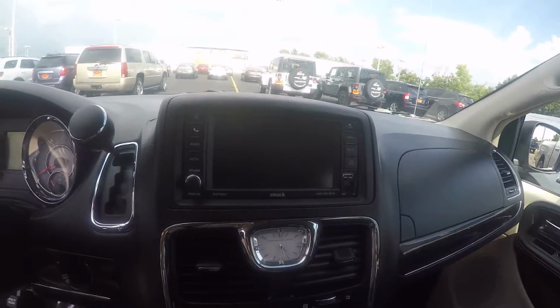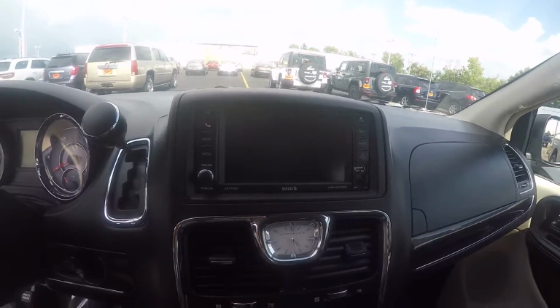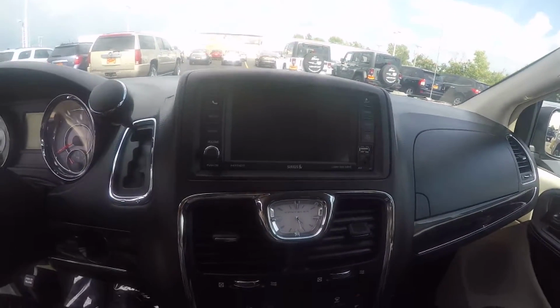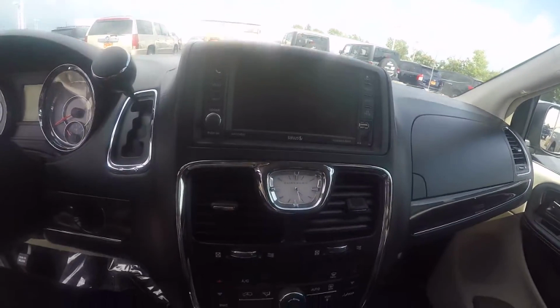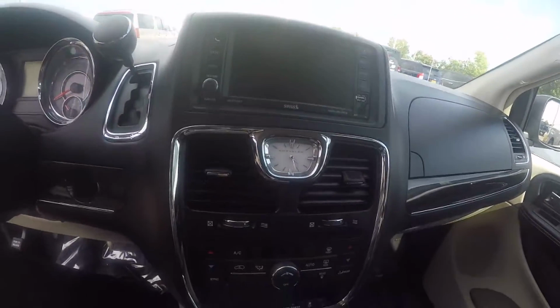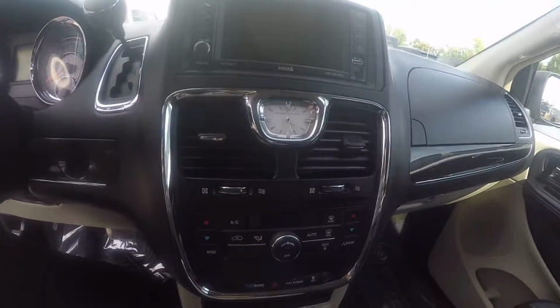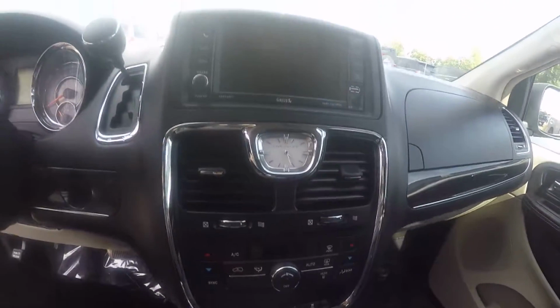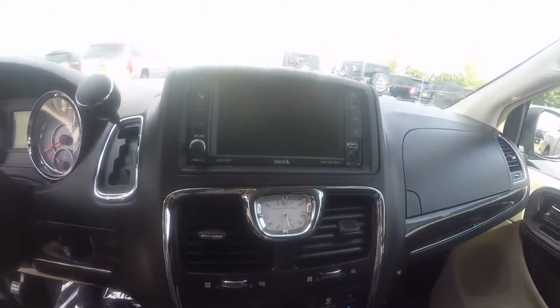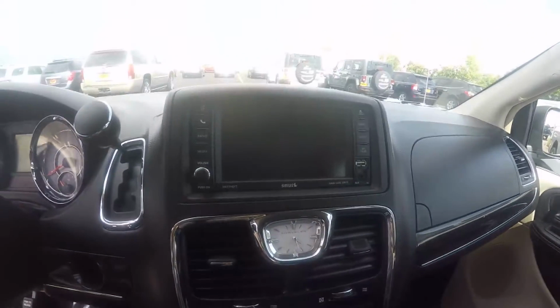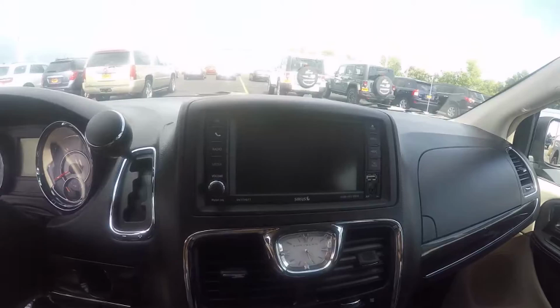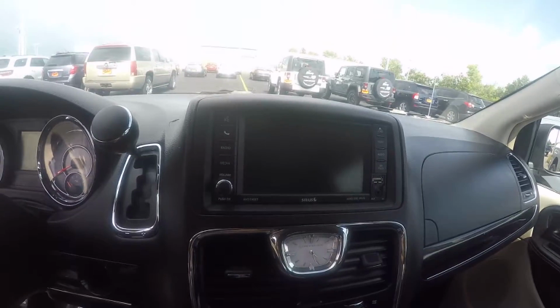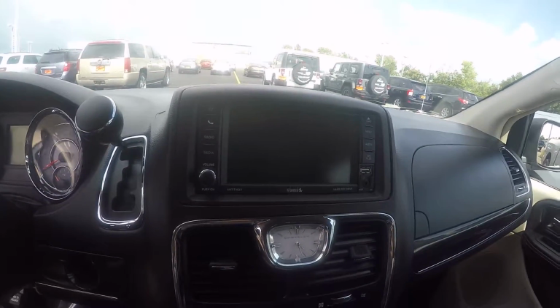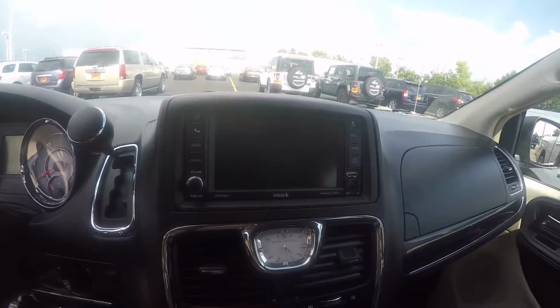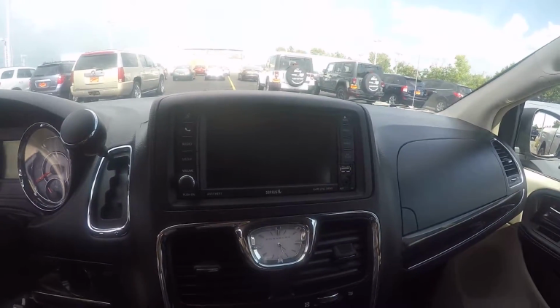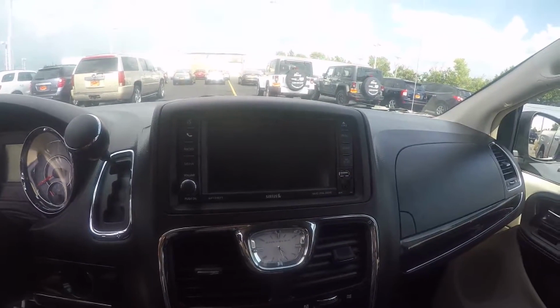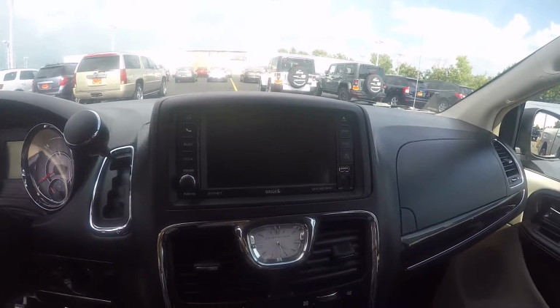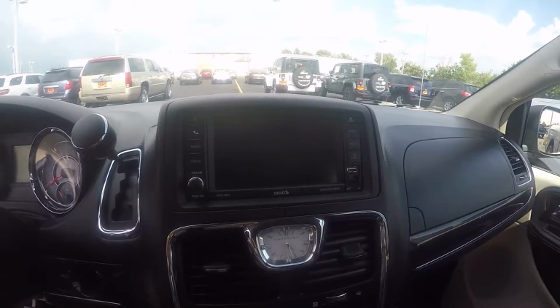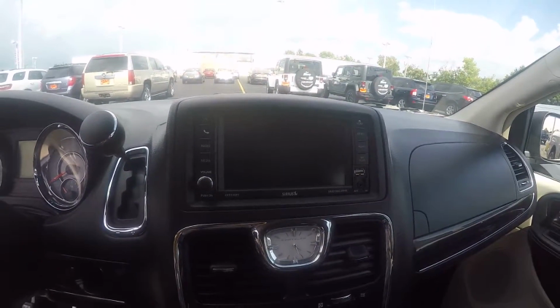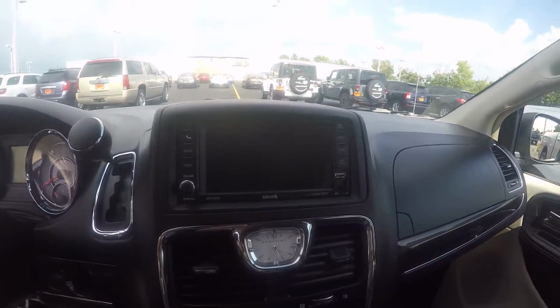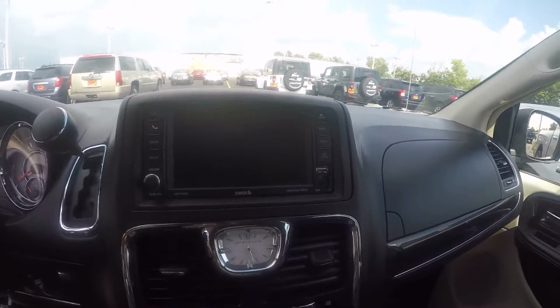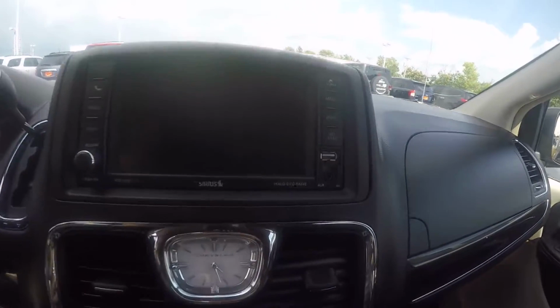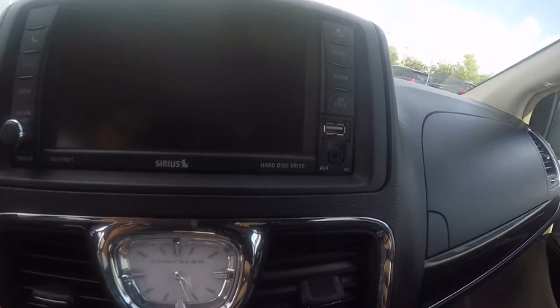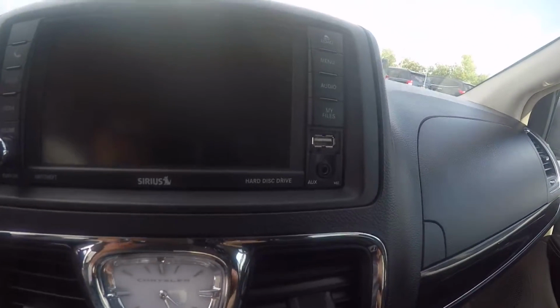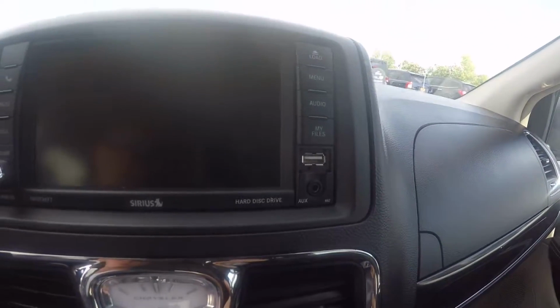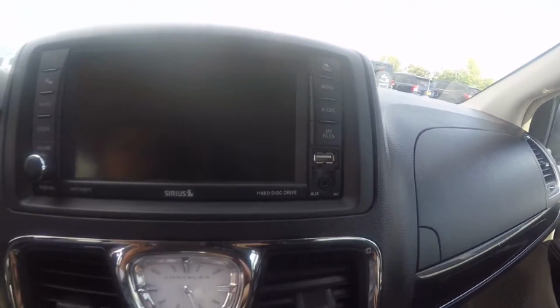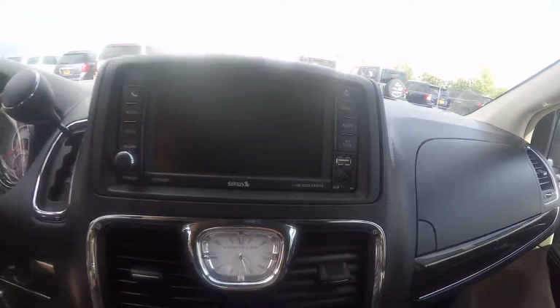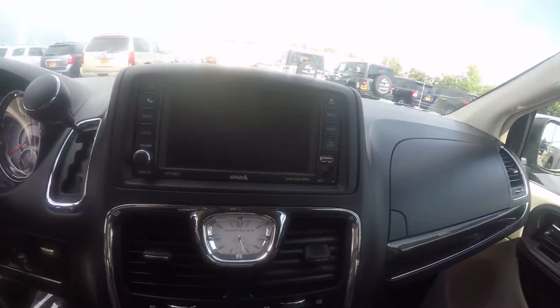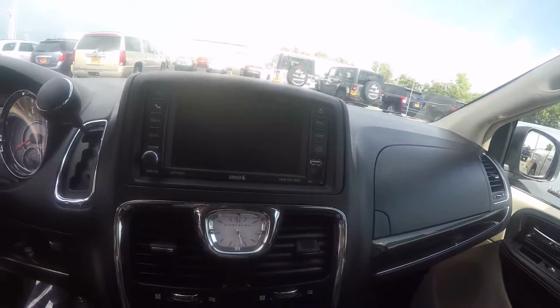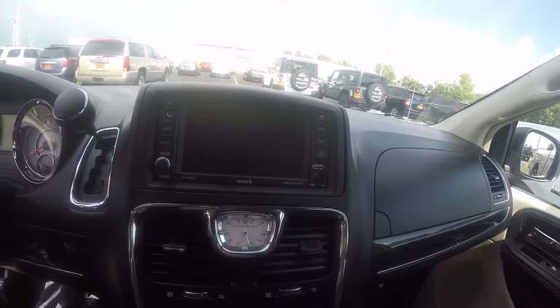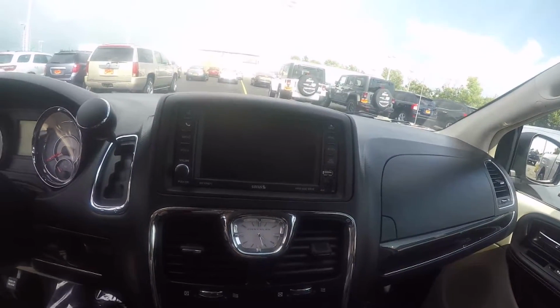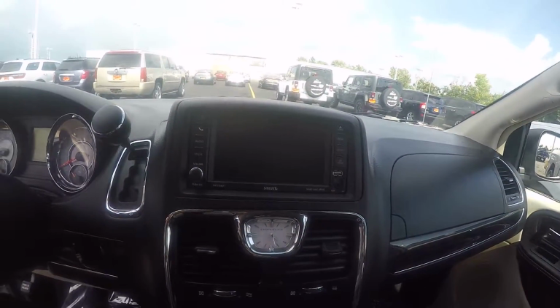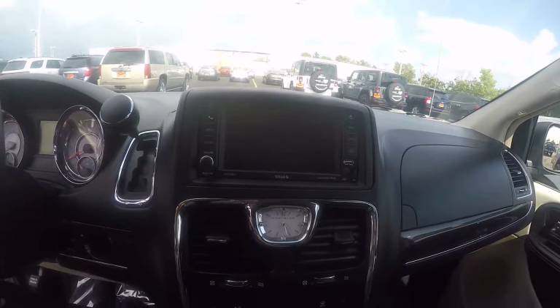You have a touchscreen radio with Sirius satellite radio, AM, FM, CD player, auxiliary port, and USB — everything you need to listen to your favorite music.